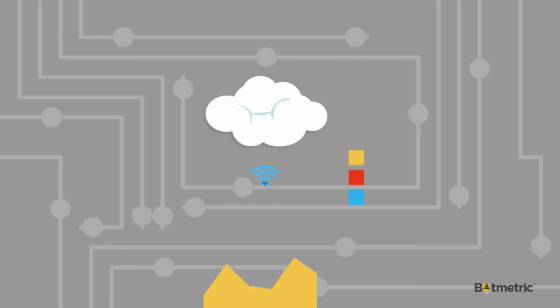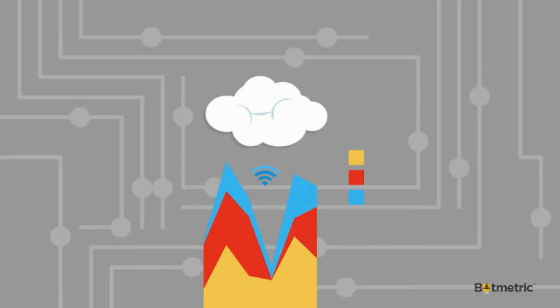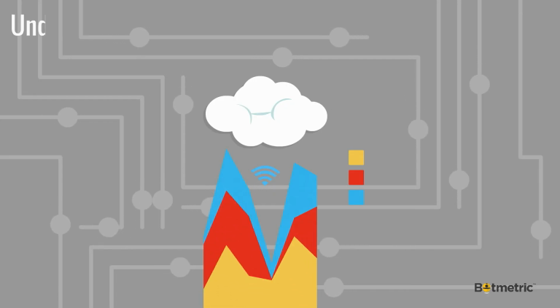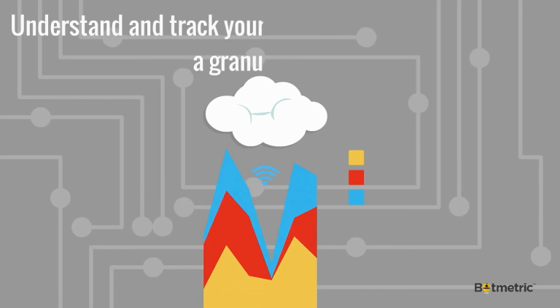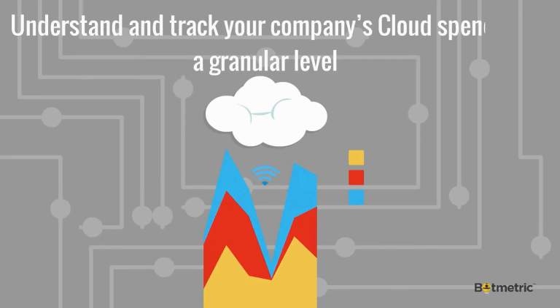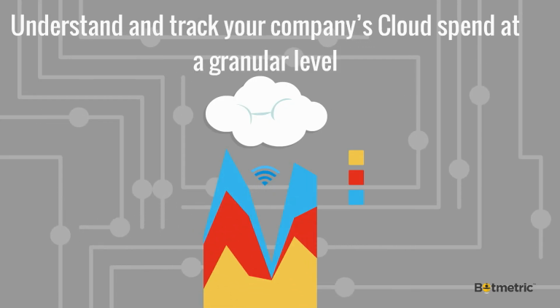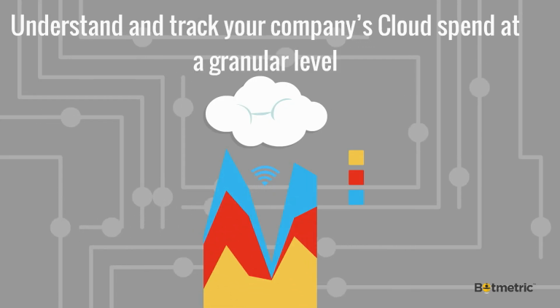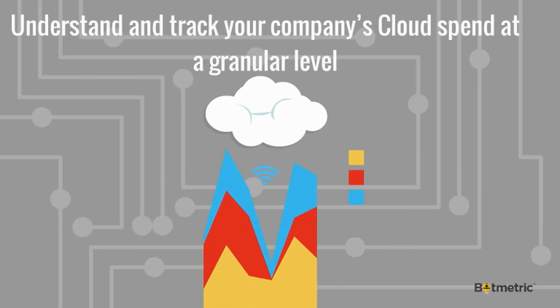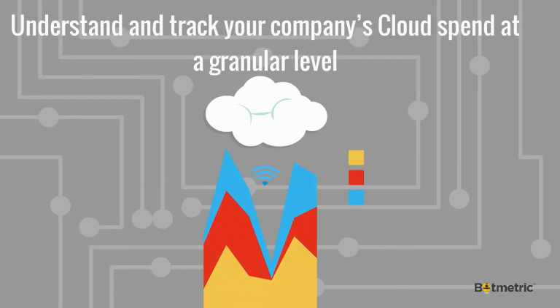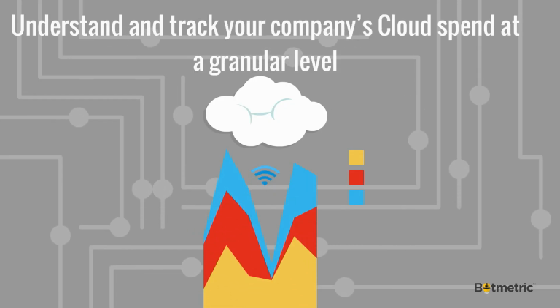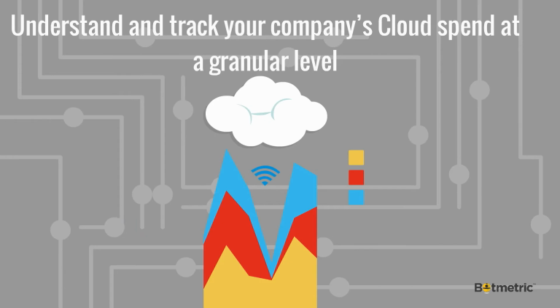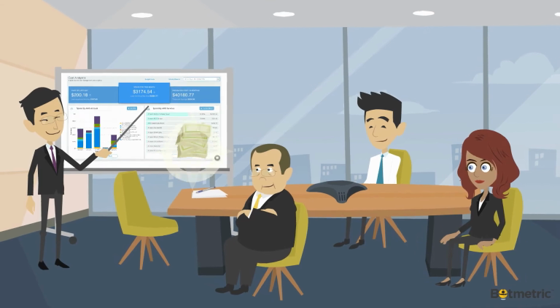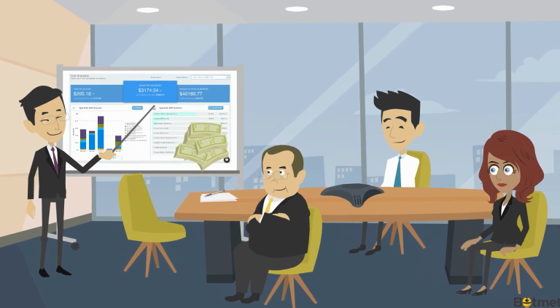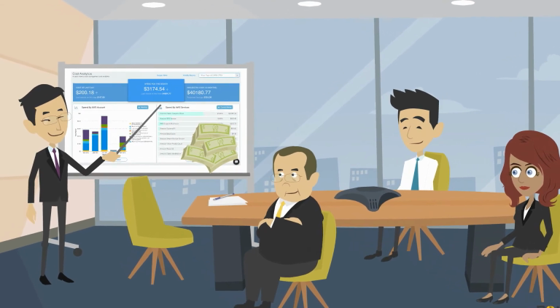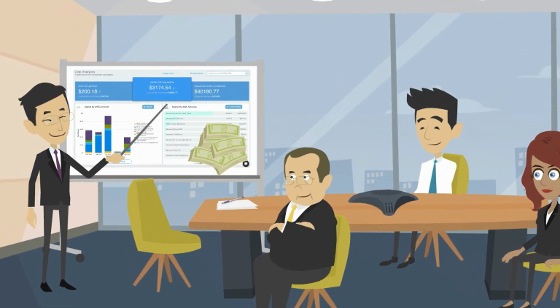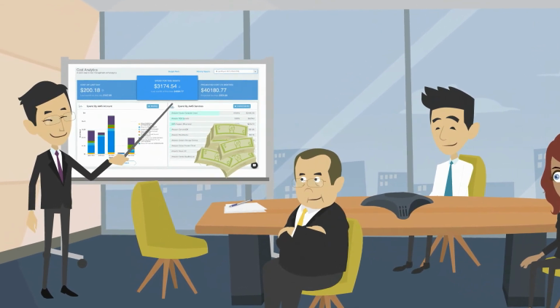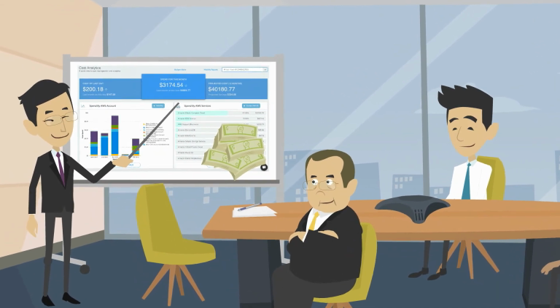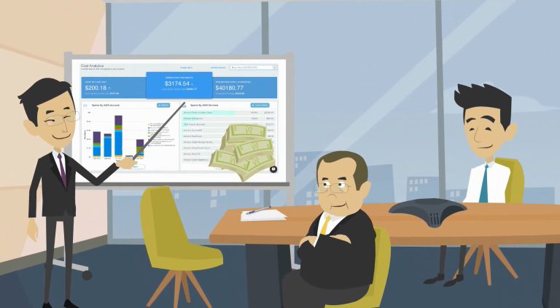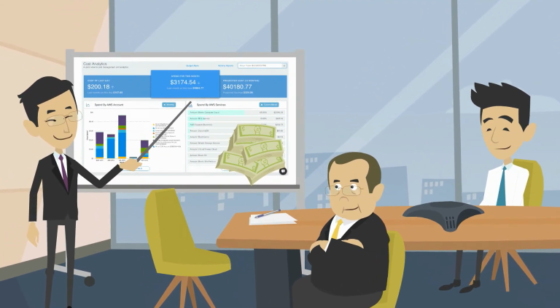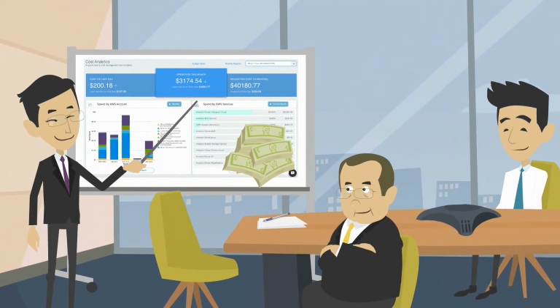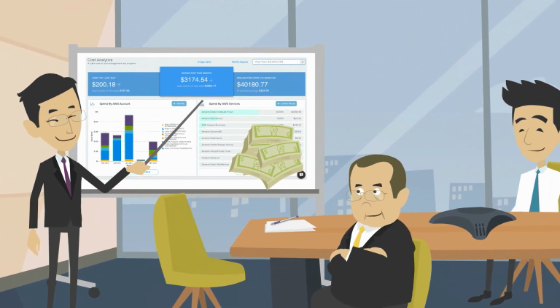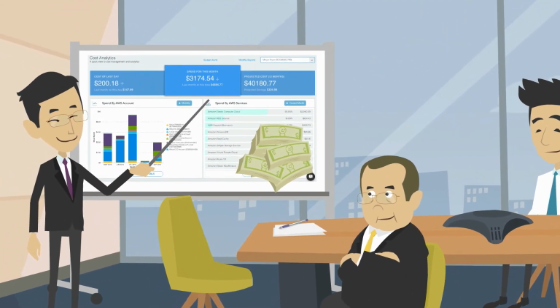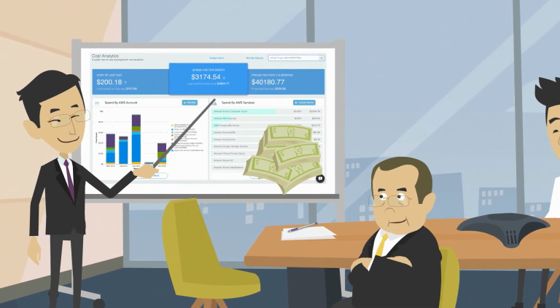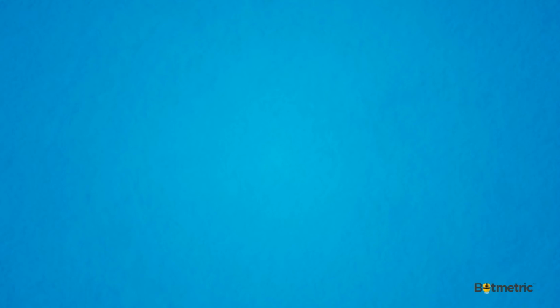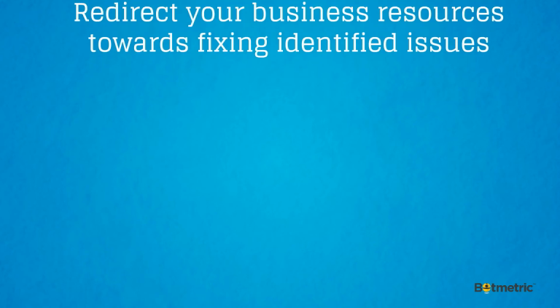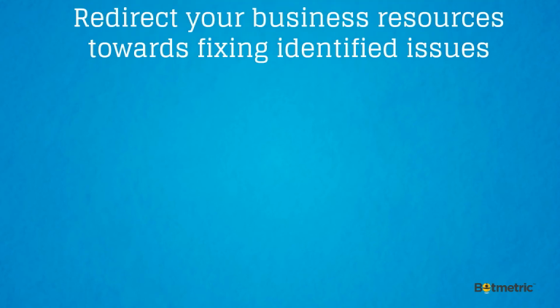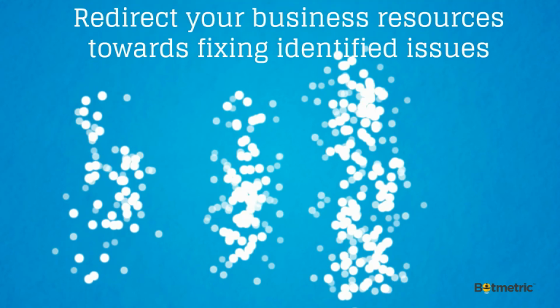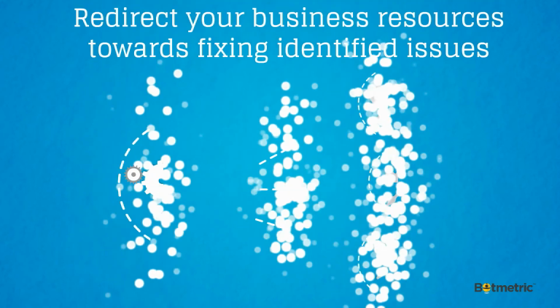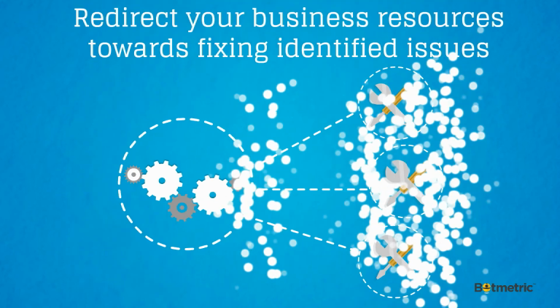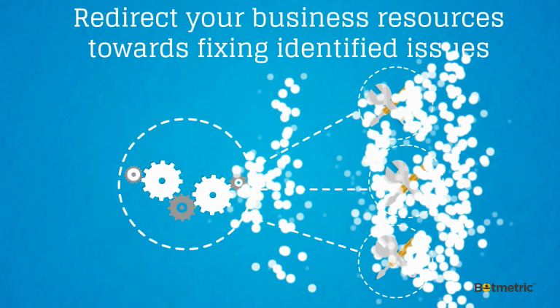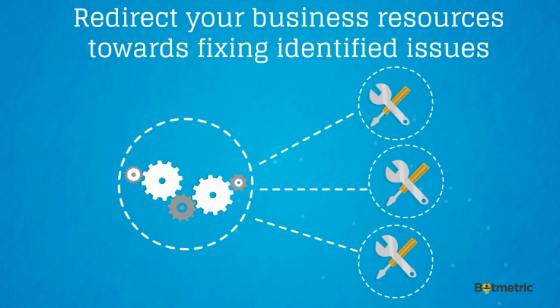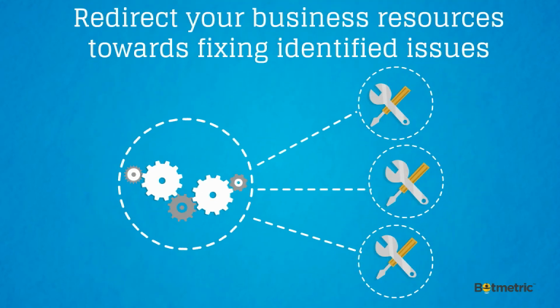Understand and track your company's cloud spend at a granular level. Predict and optimize your spend by acting on smart recommendations. Redirect your business resources towards fixing identified issues.